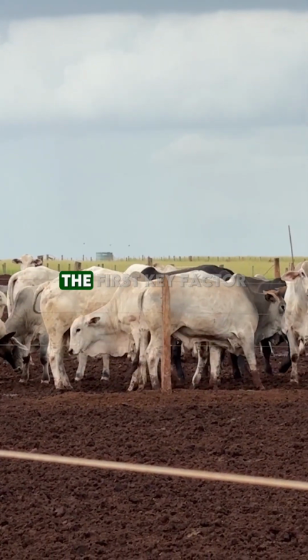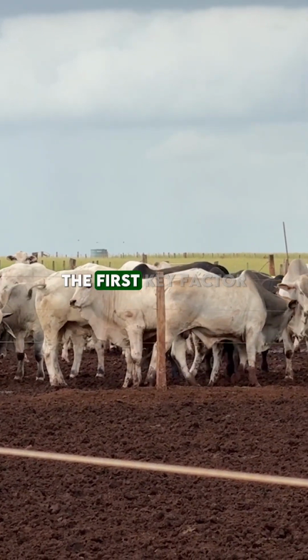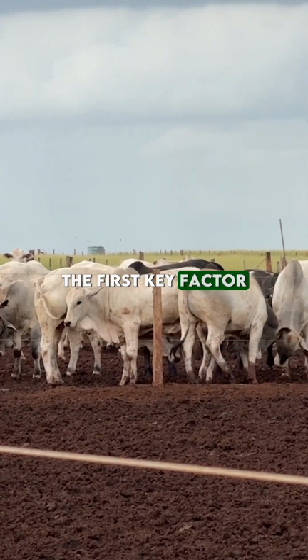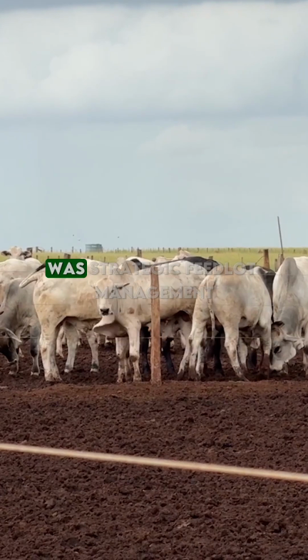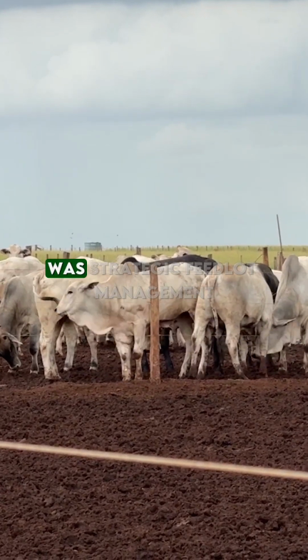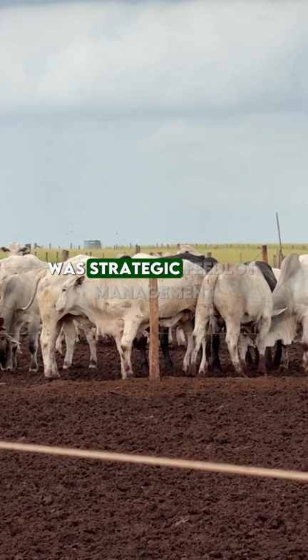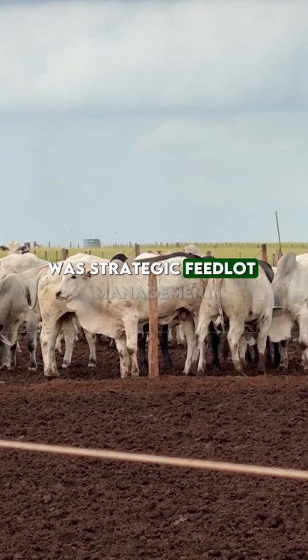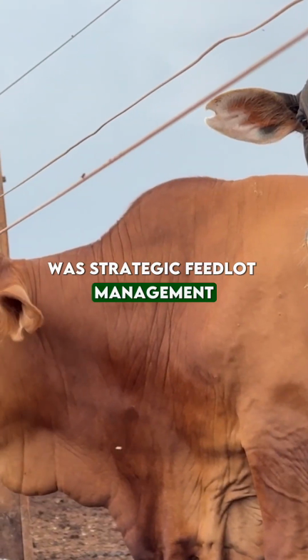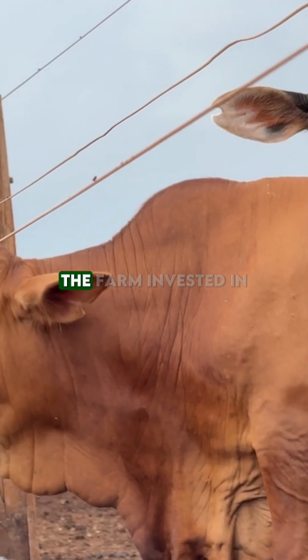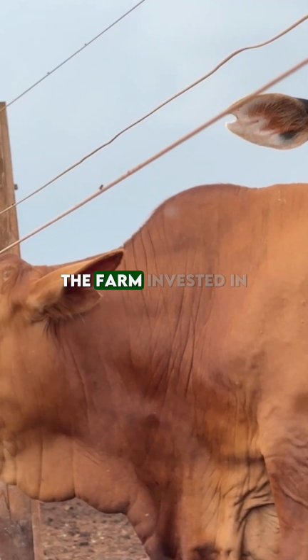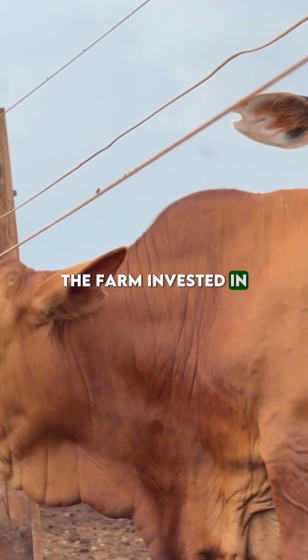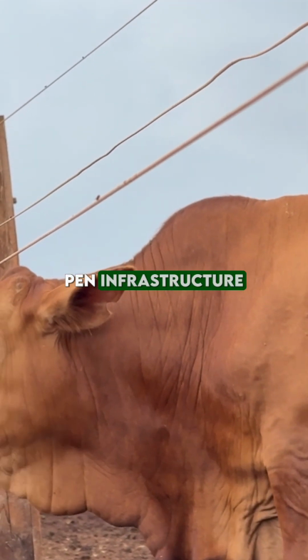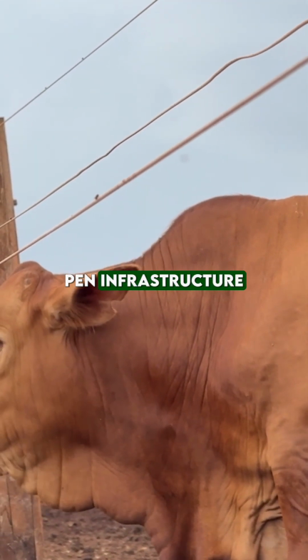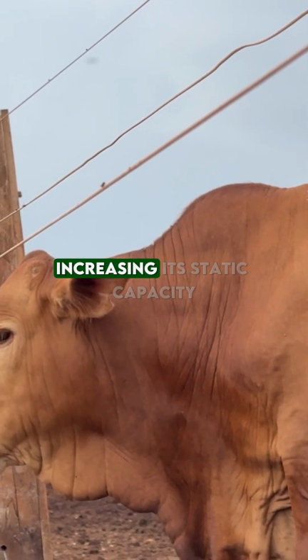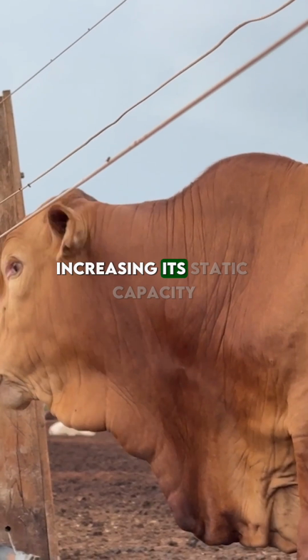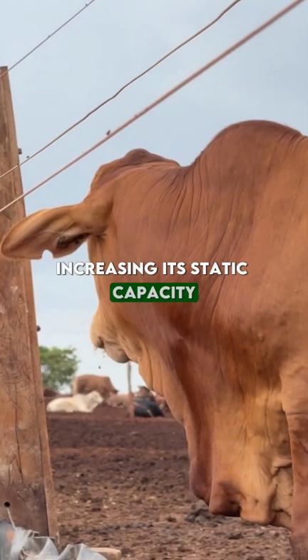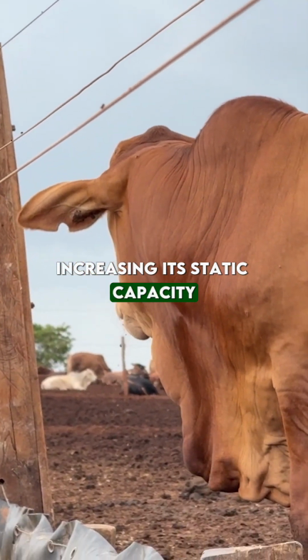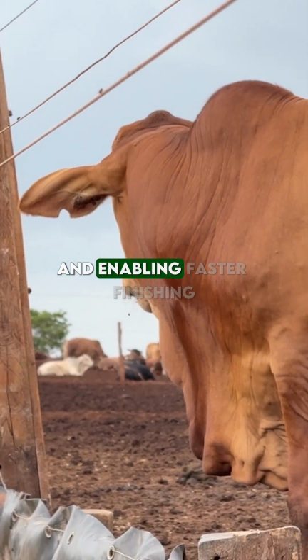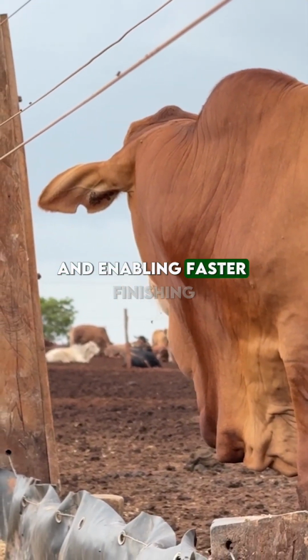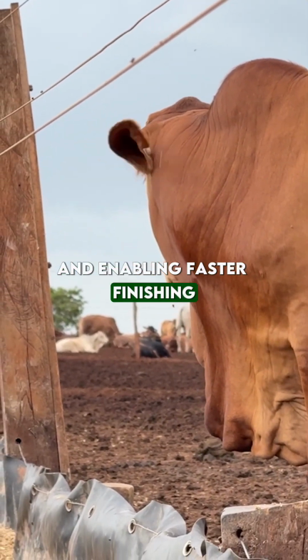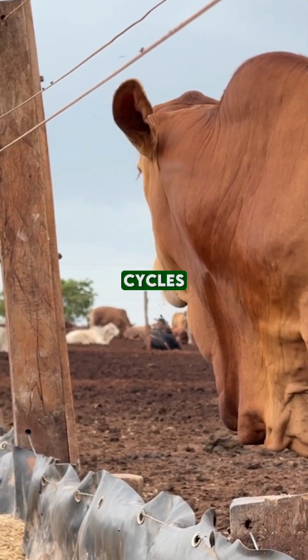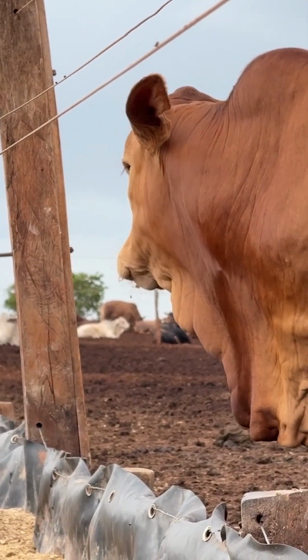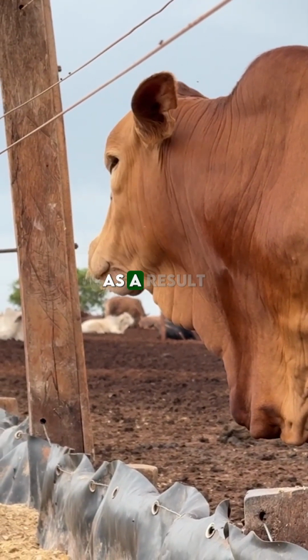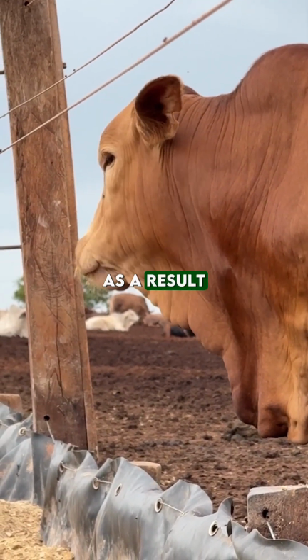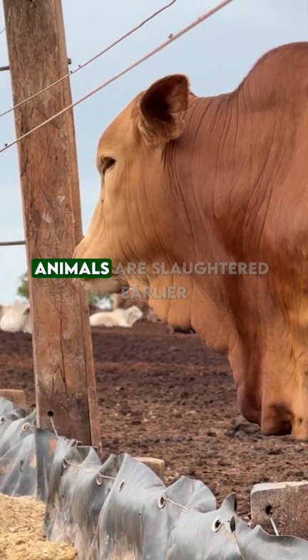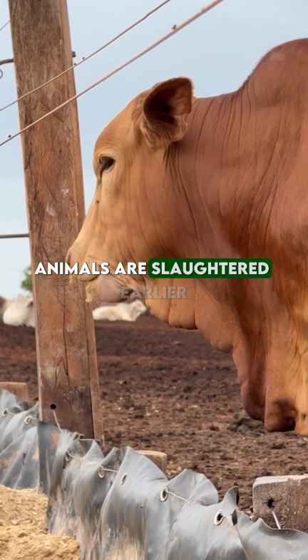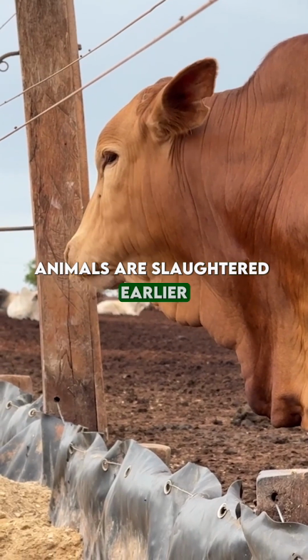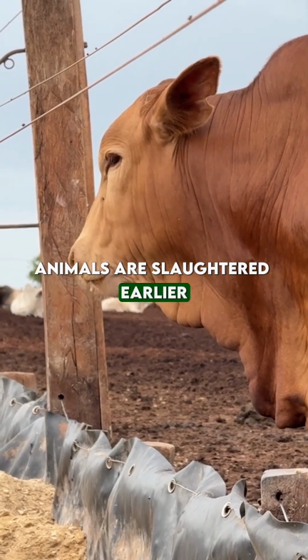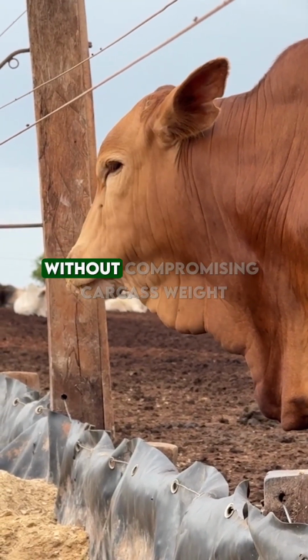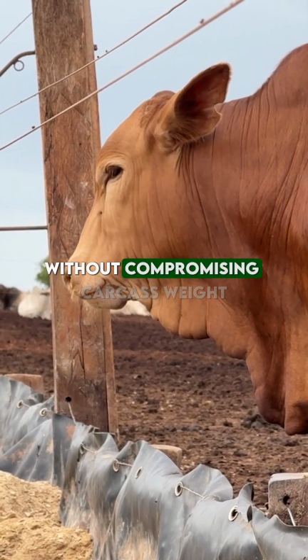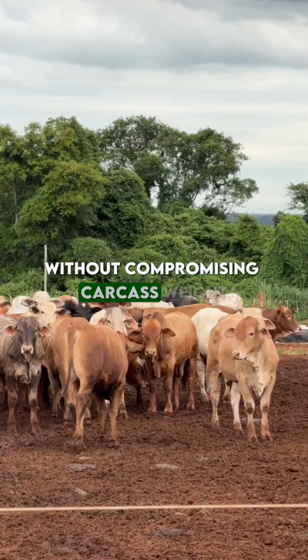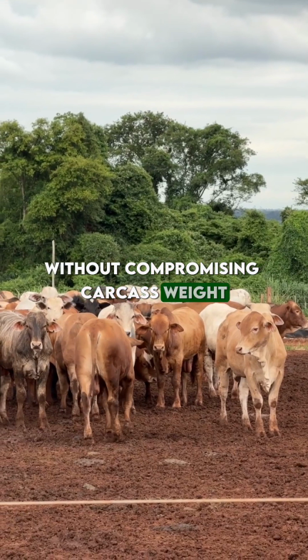The first key factor was strategic feedlot management. The farm invested in pen infrastructure, increasing its static capacity and enabling faster finishing cycles. As a result, animals are slaughtered earlier without compromising carcass weight.